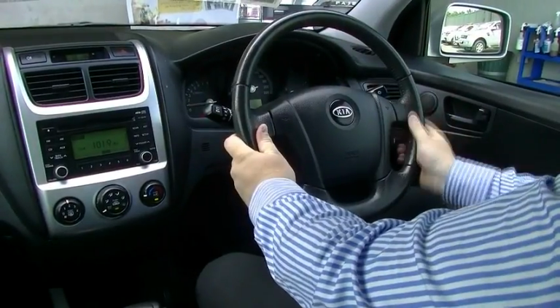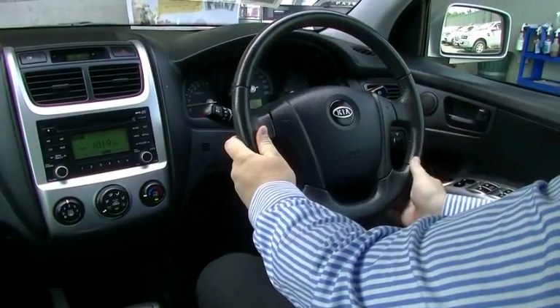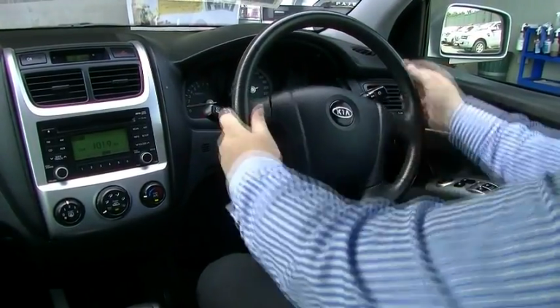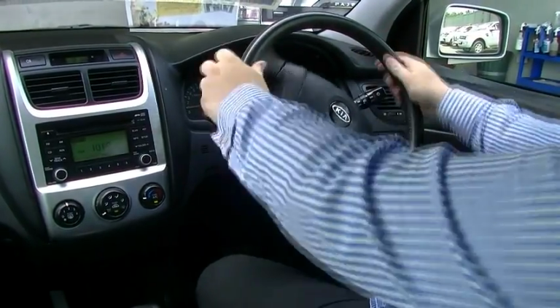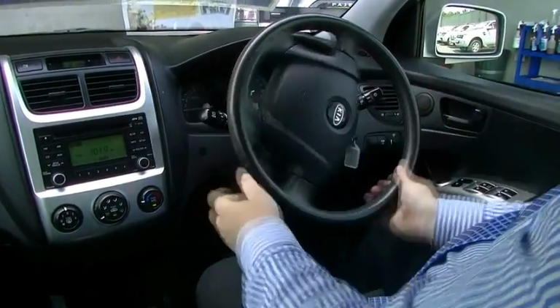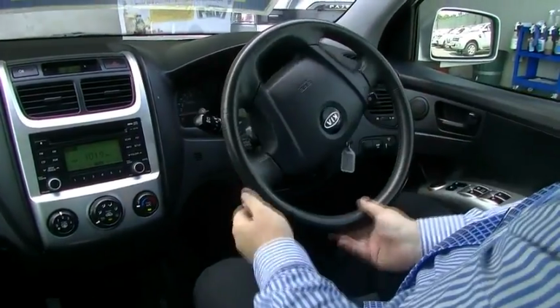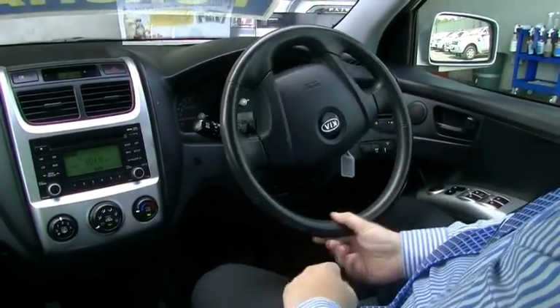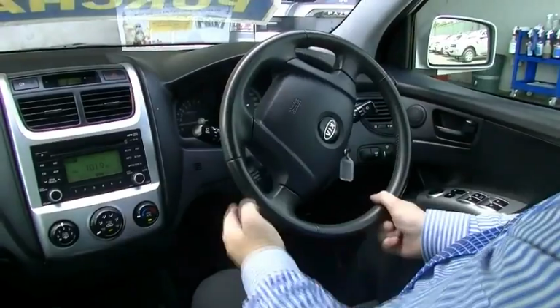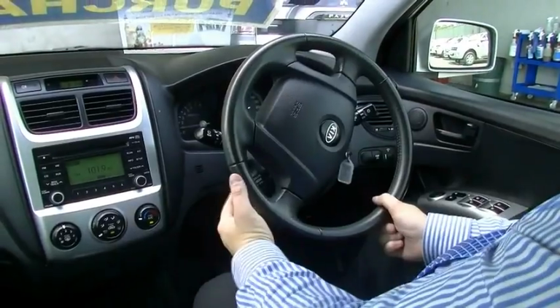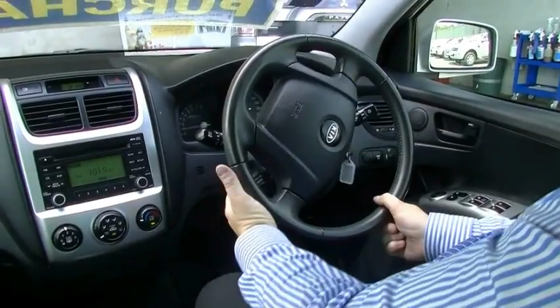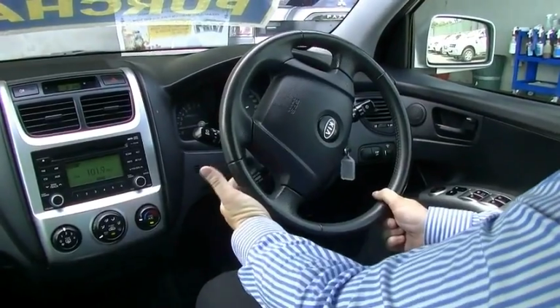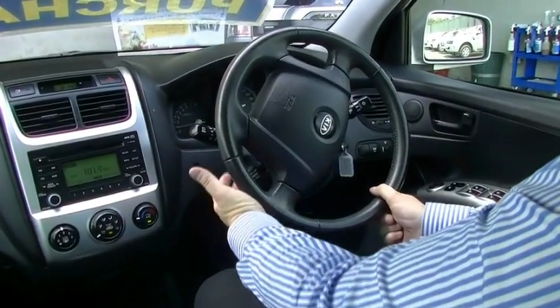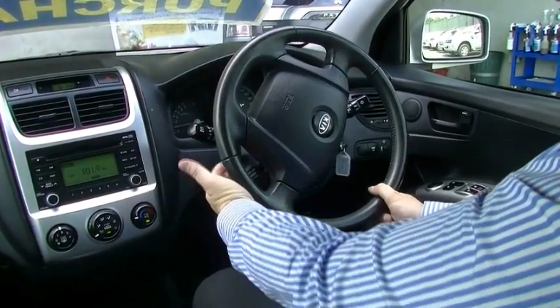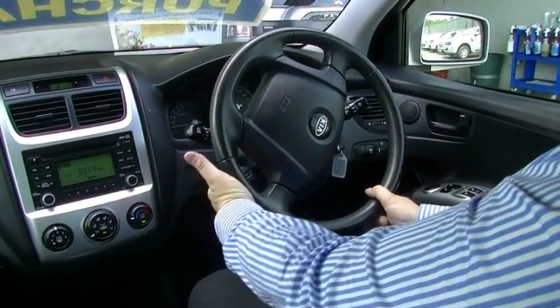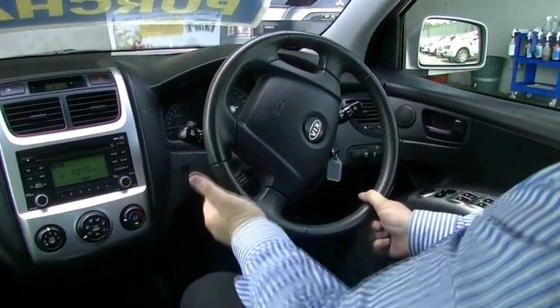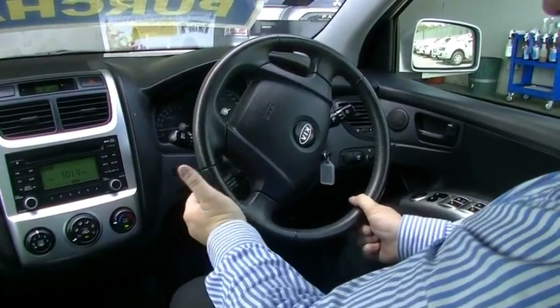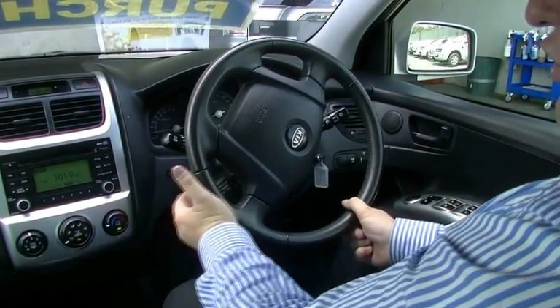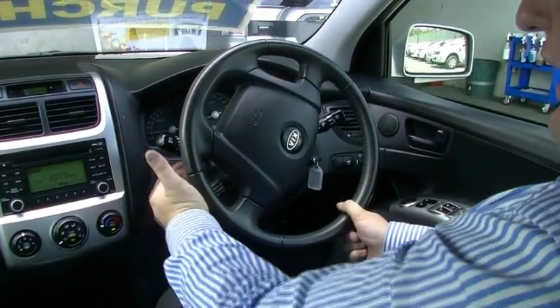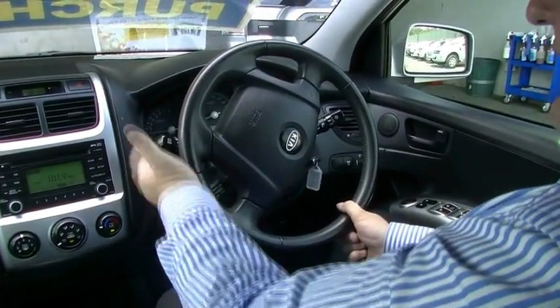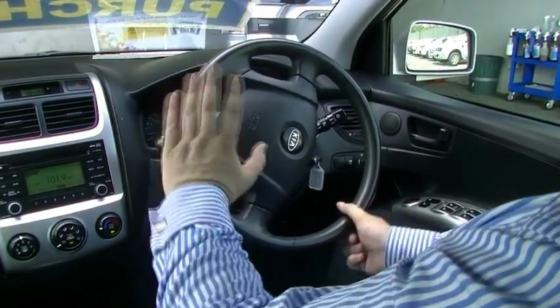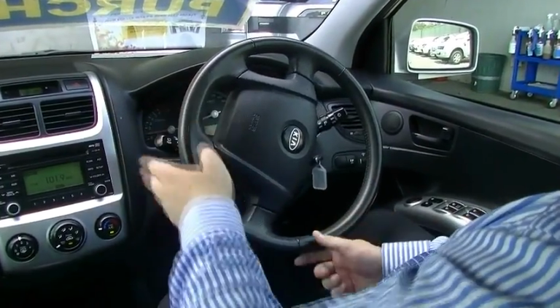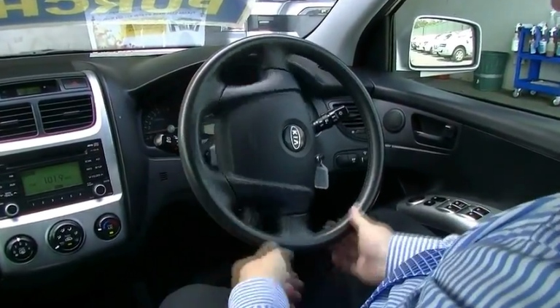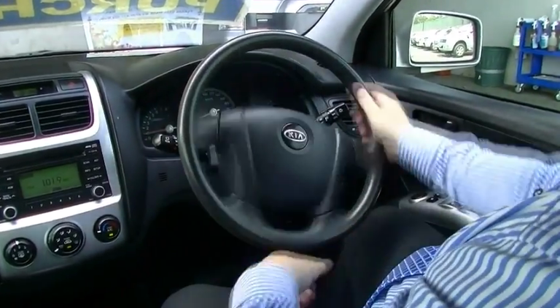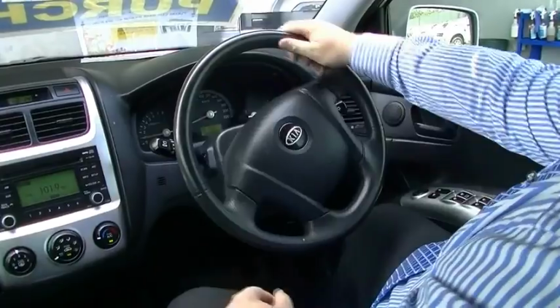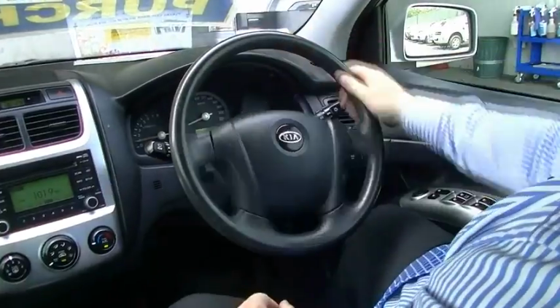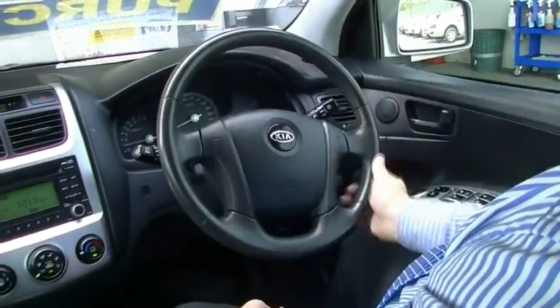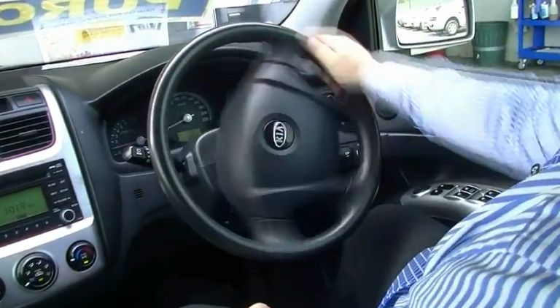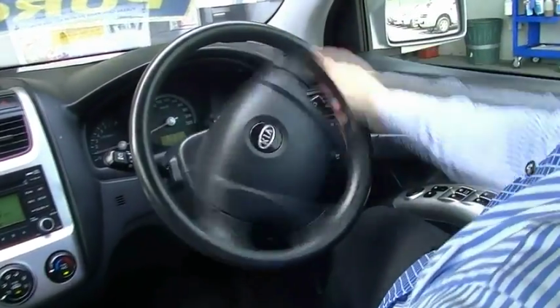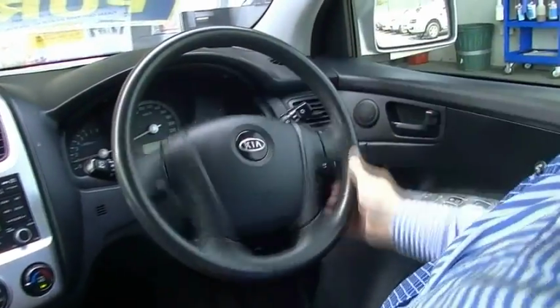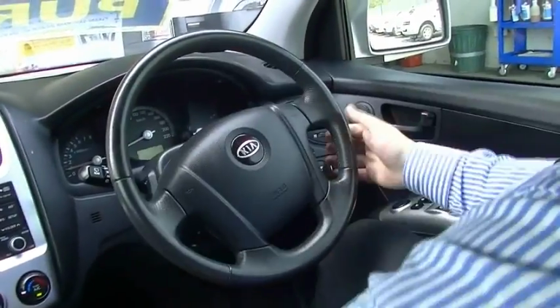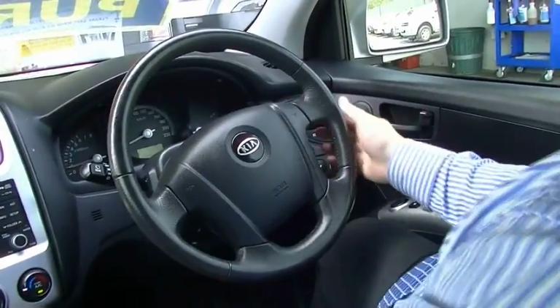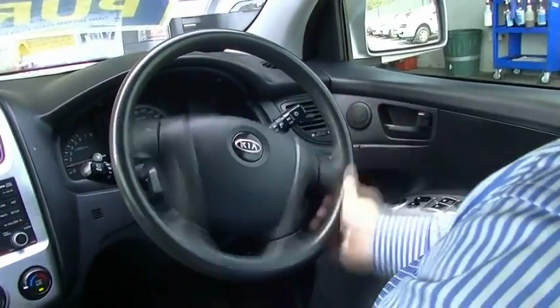The cruise control stalk is here — on, up, down, off you go. Very similar to the Toyota system, actually.